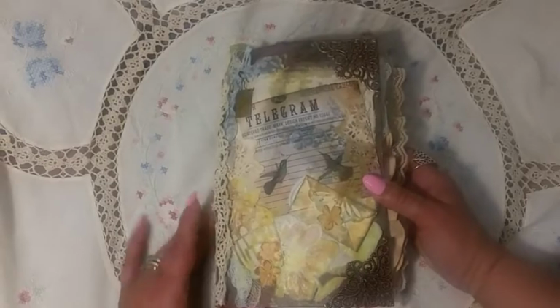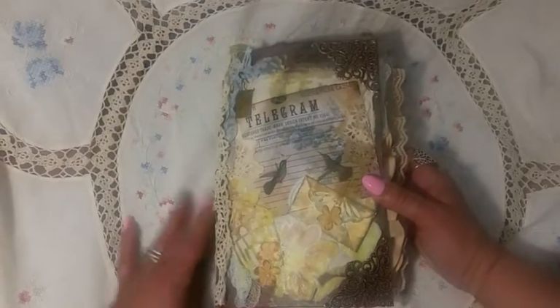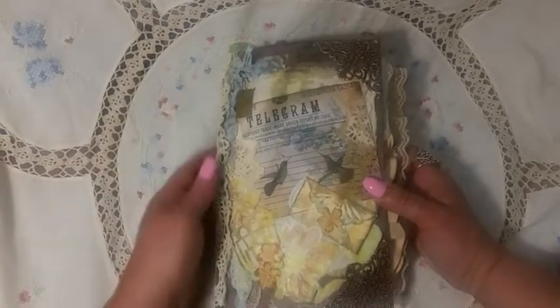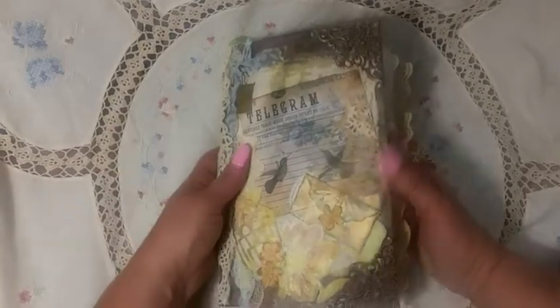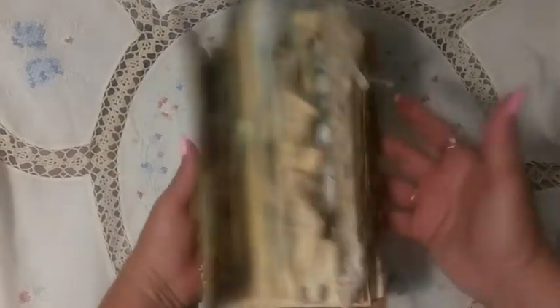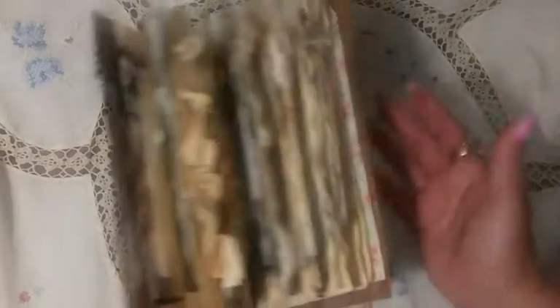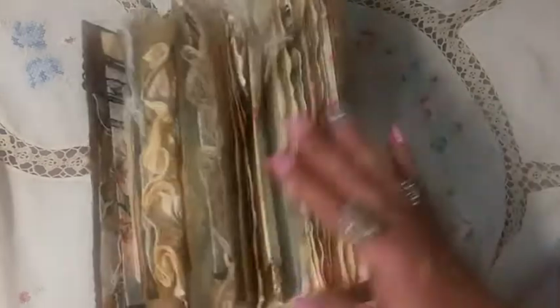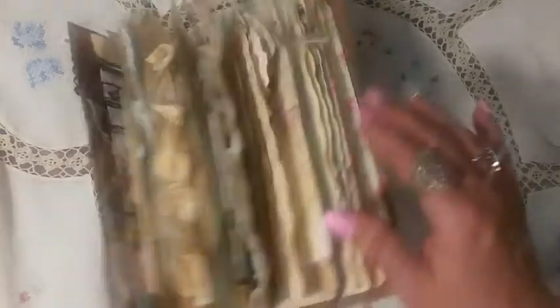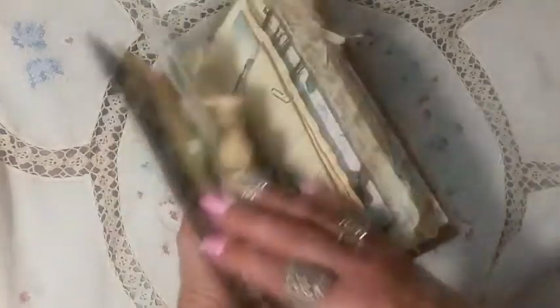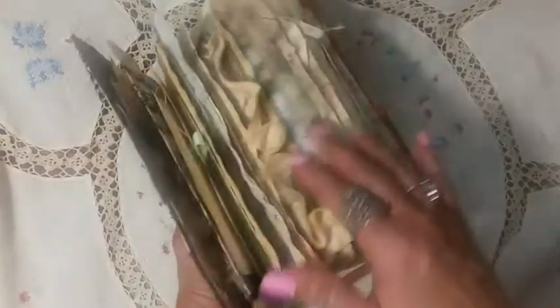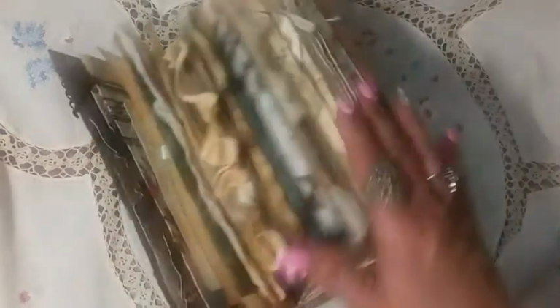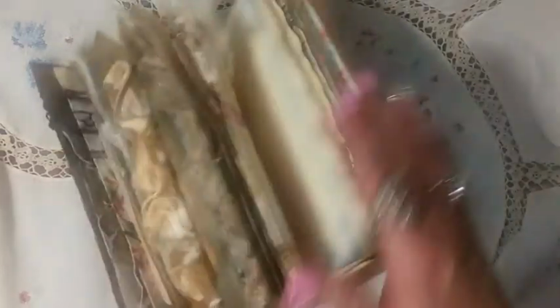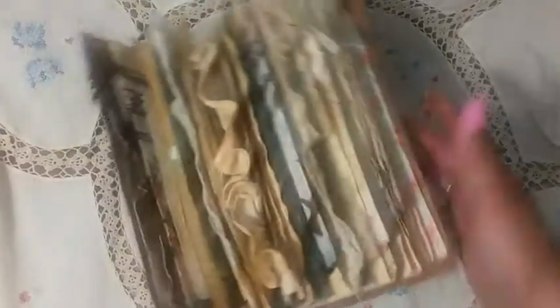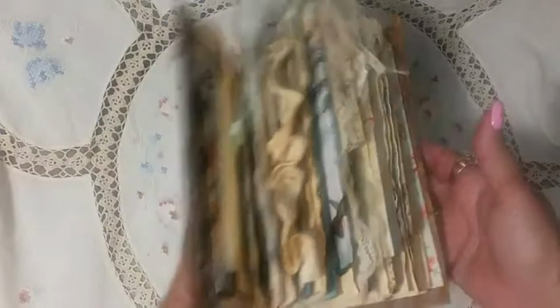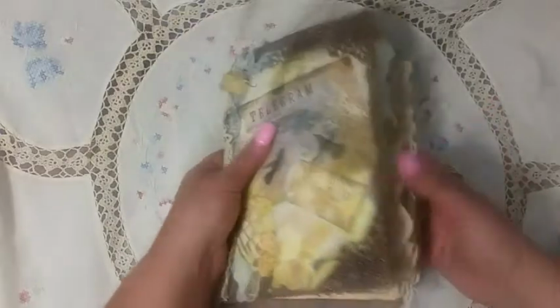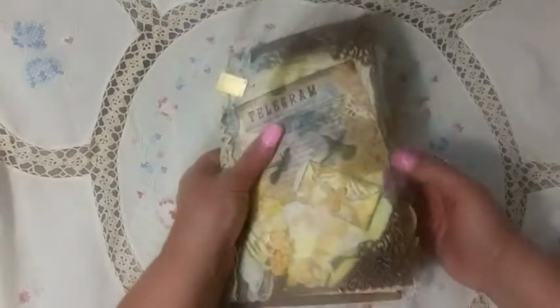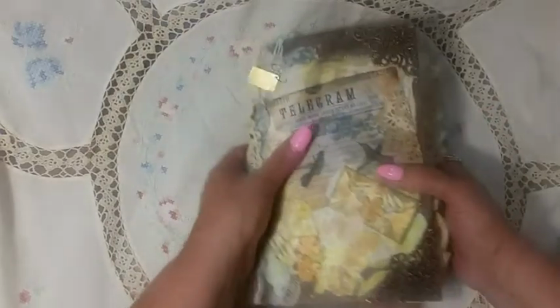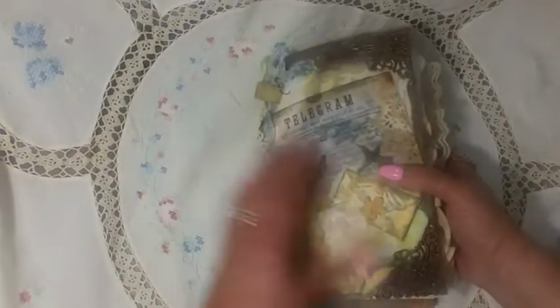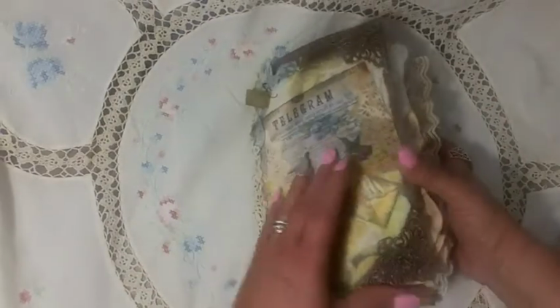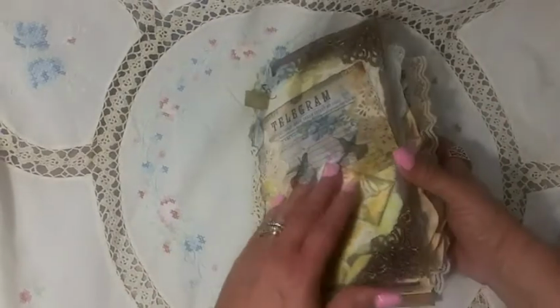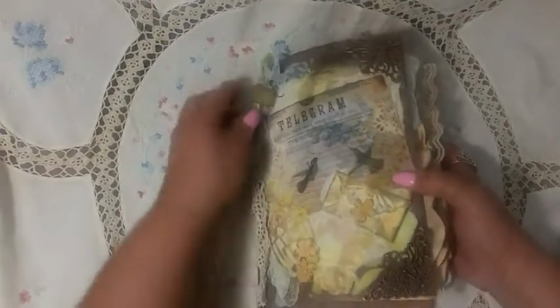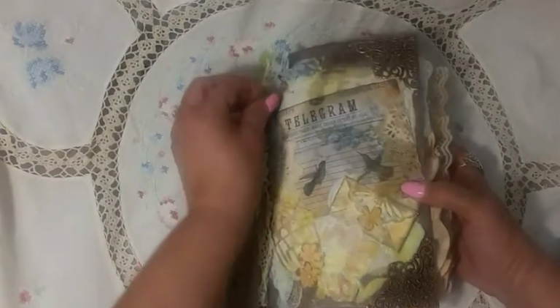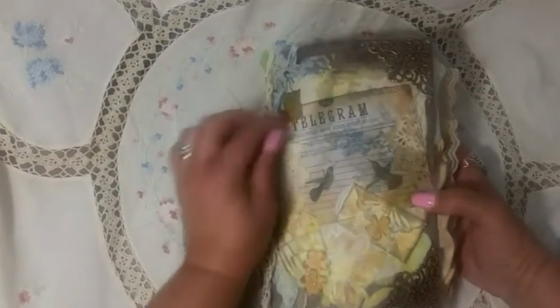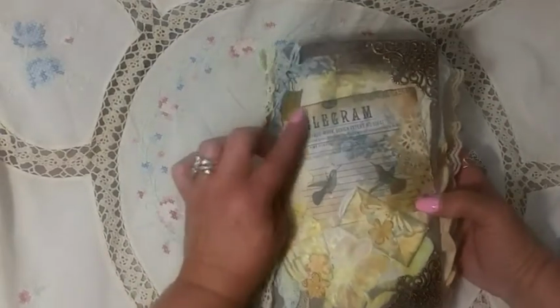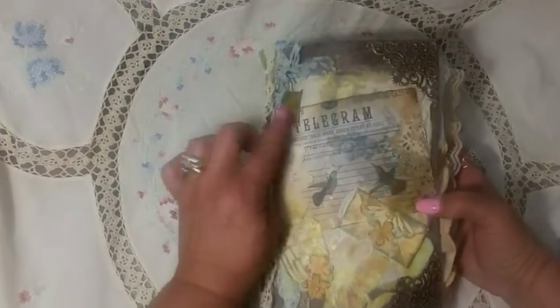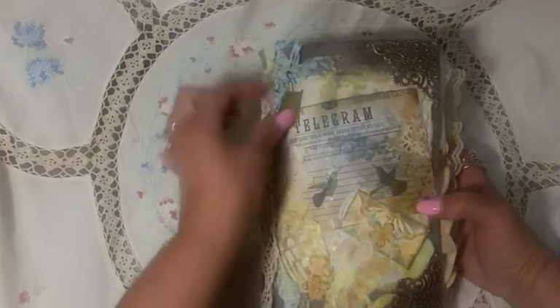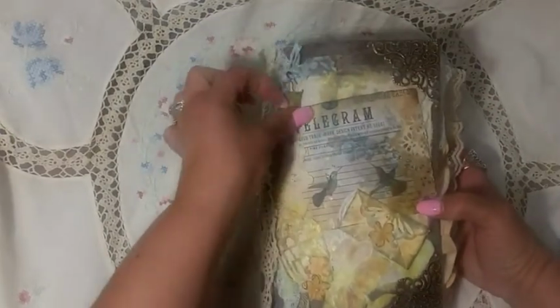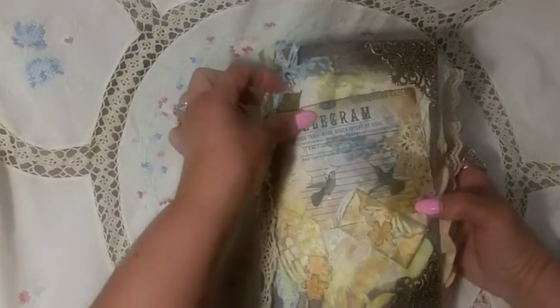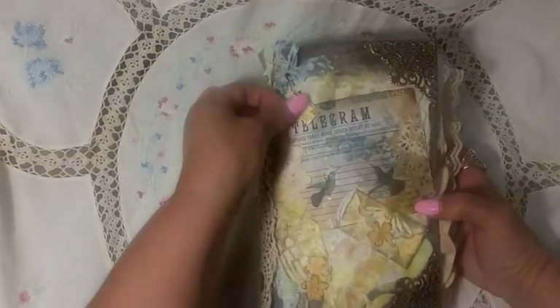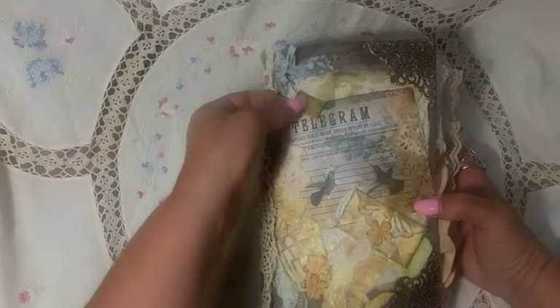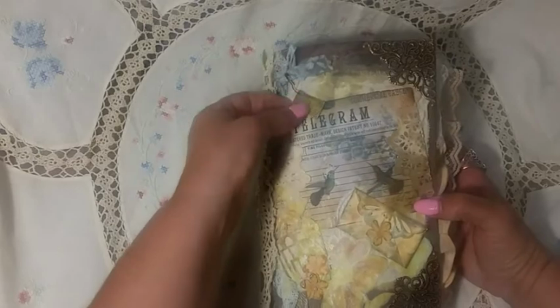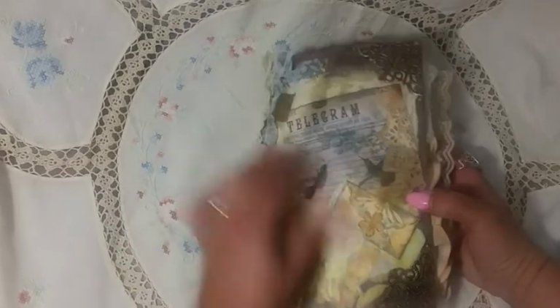We will go through it — and this is a little postcard, just a metal embellishment on the front.